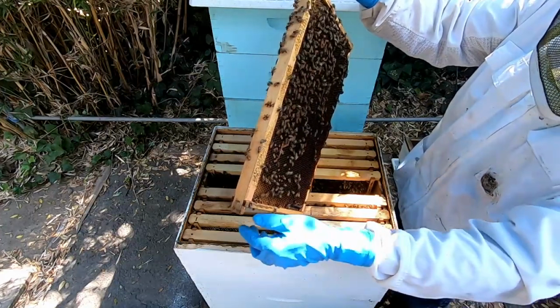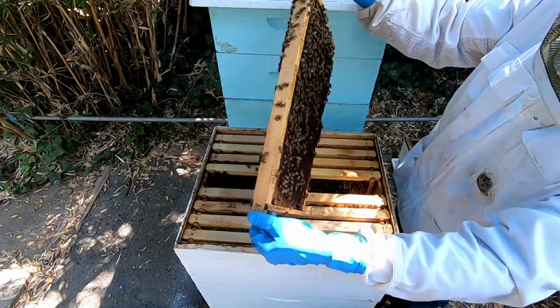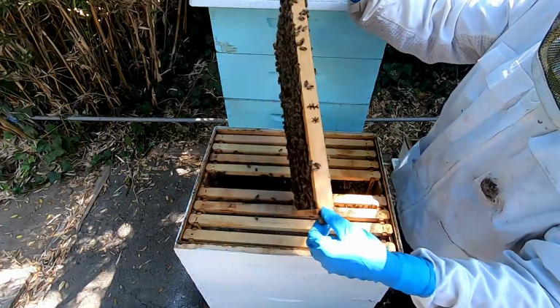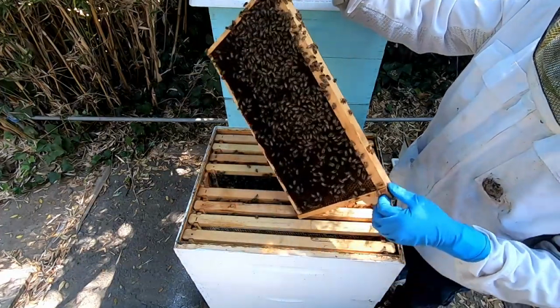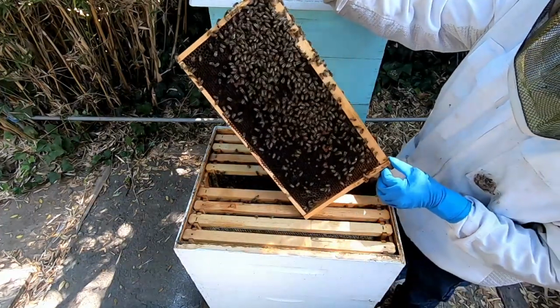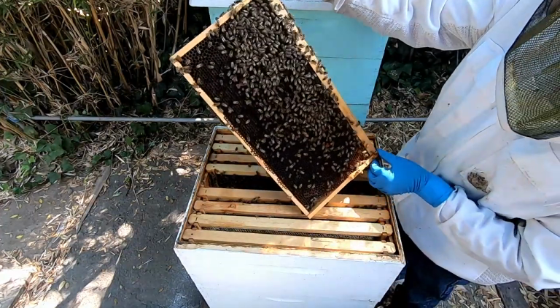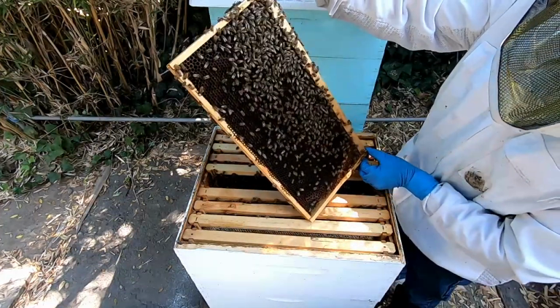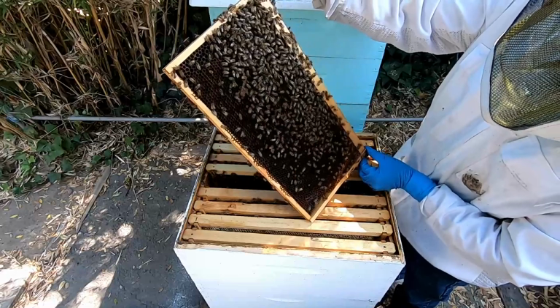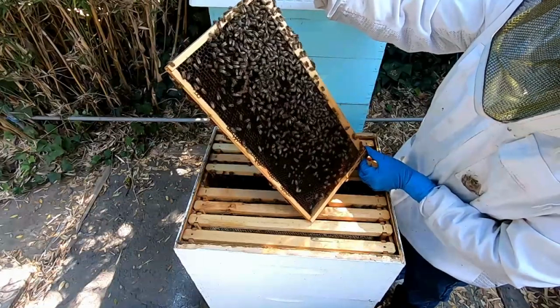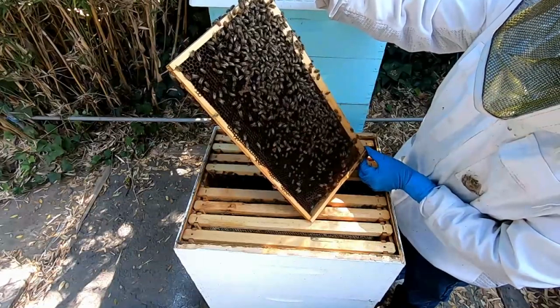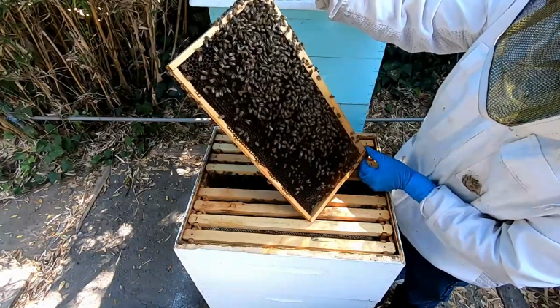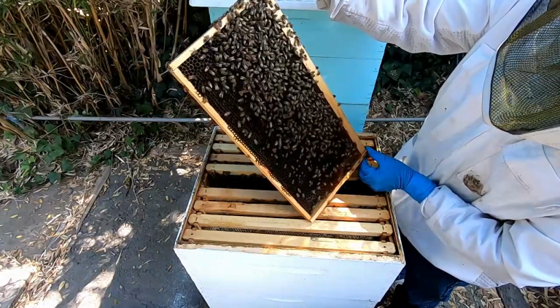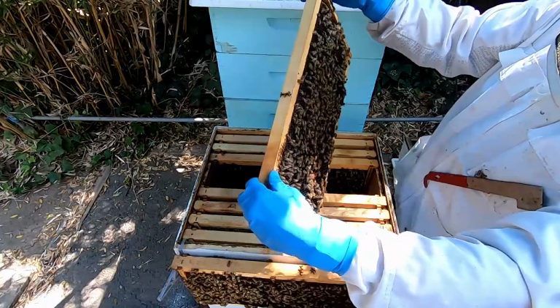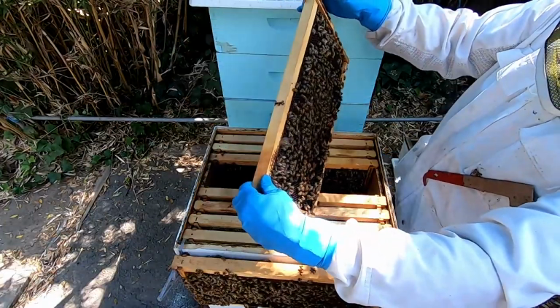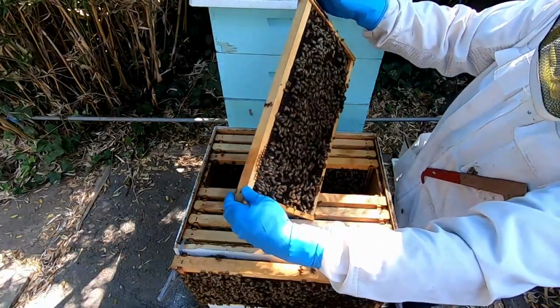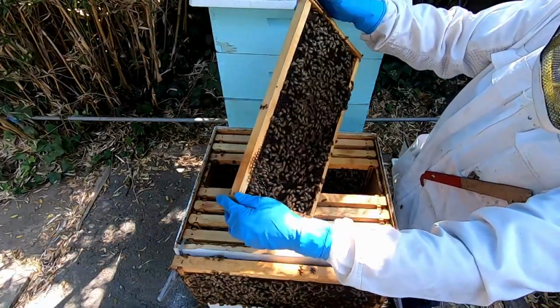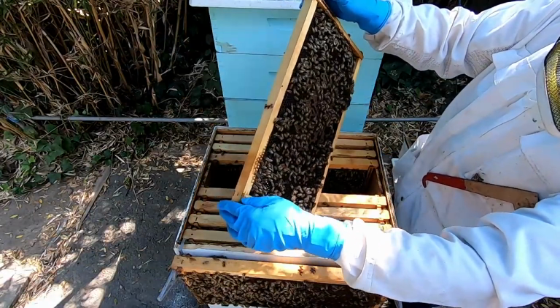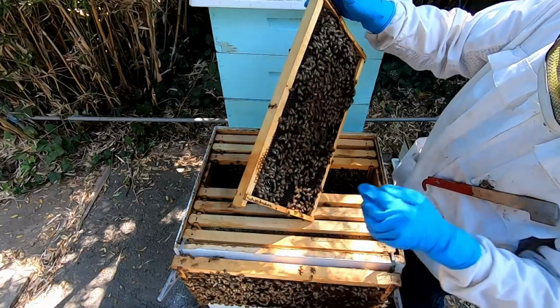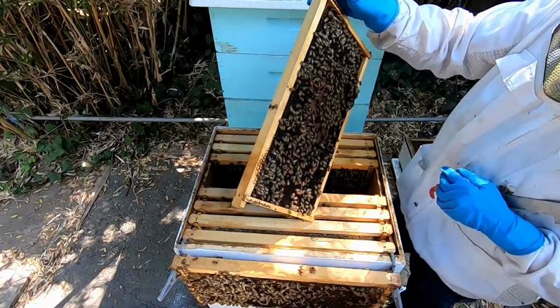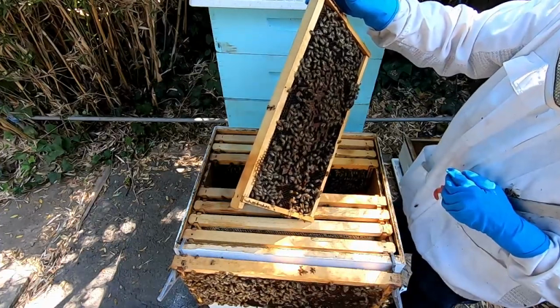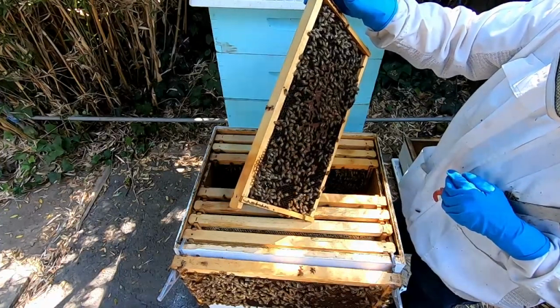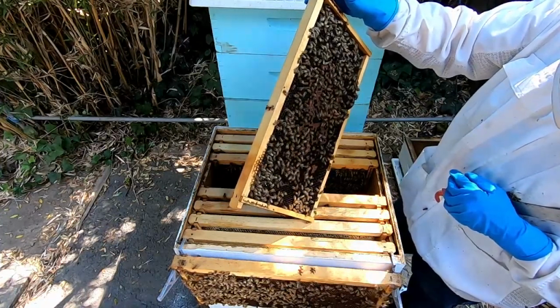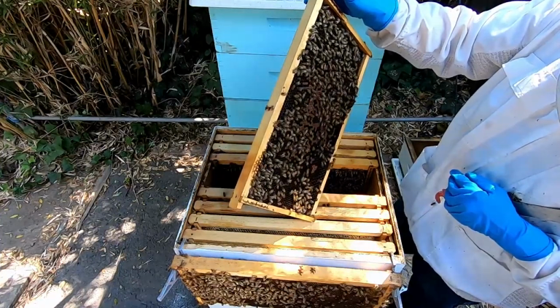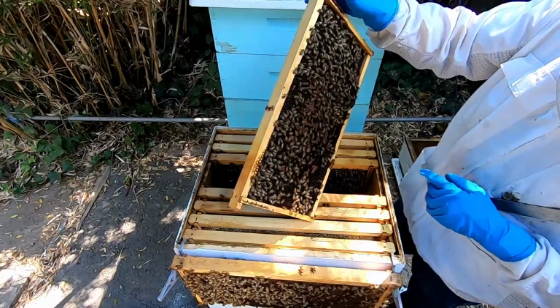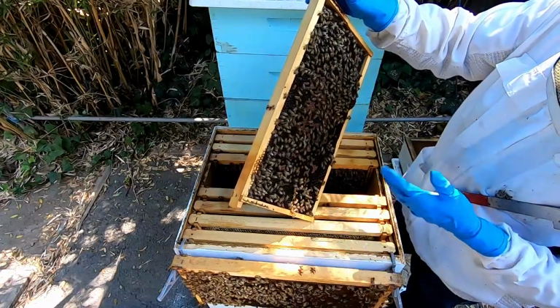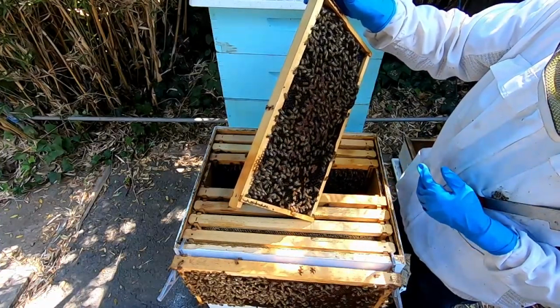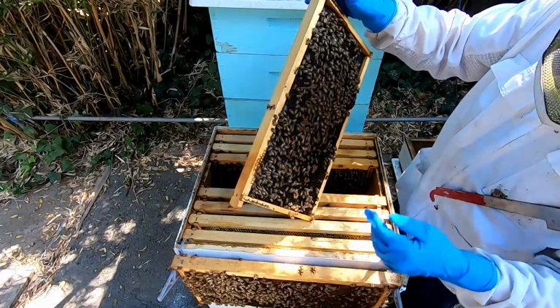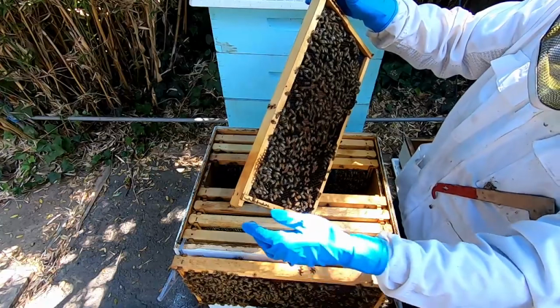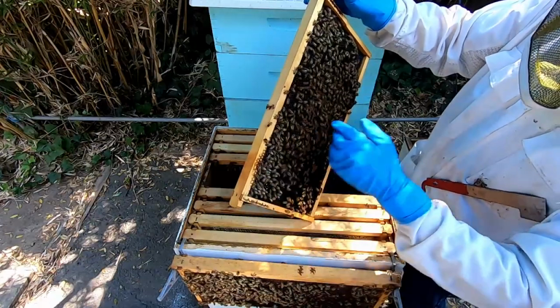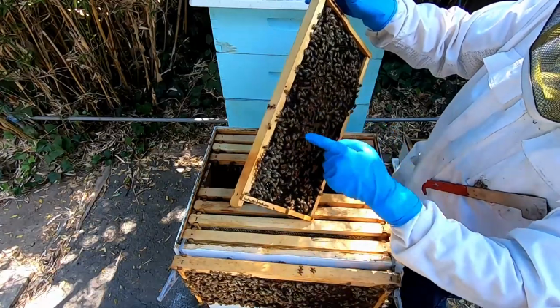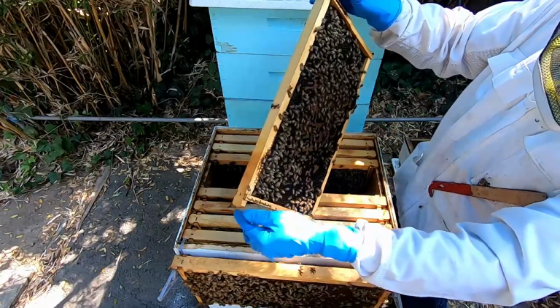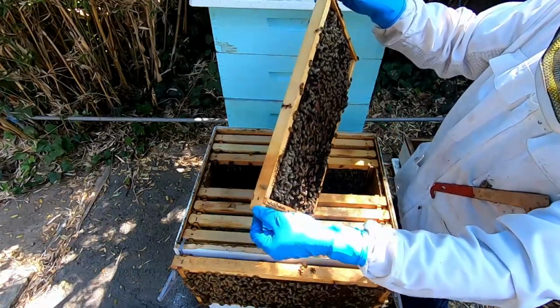They're not really going for my hands or anything like that. When the caps are dark, does that mean they're older? Yes, this is old comb because it's so dark.